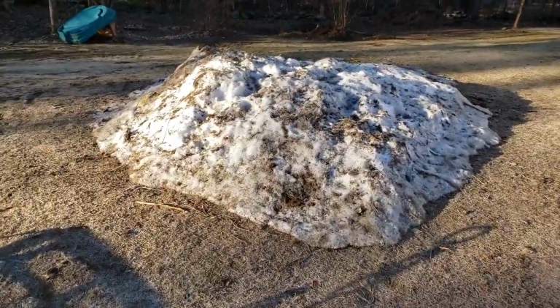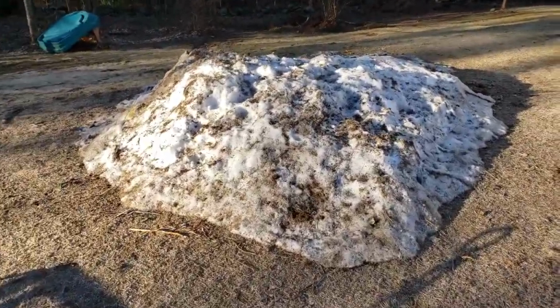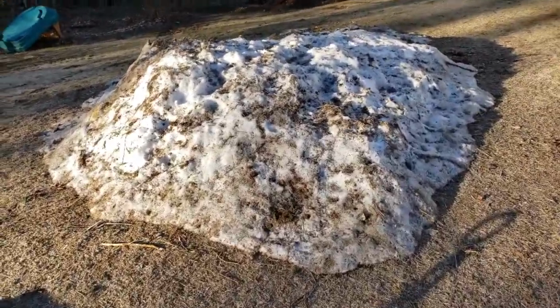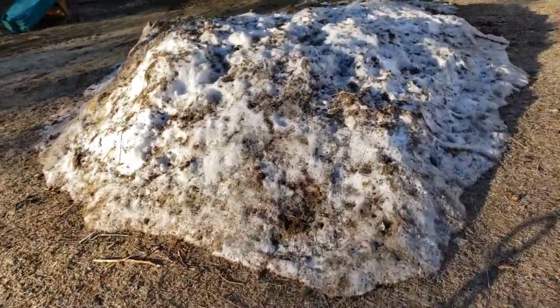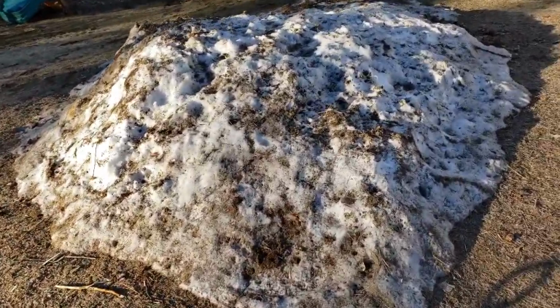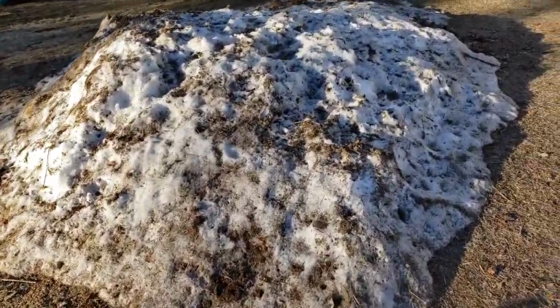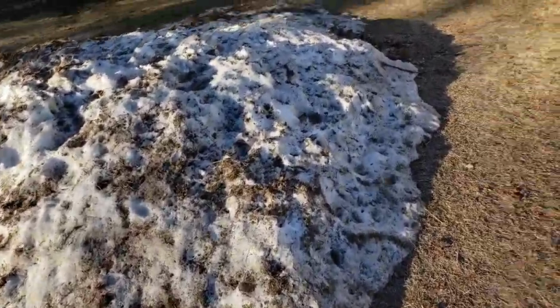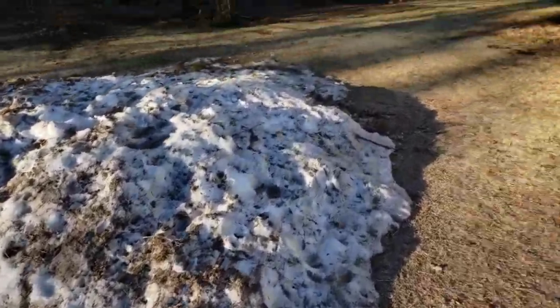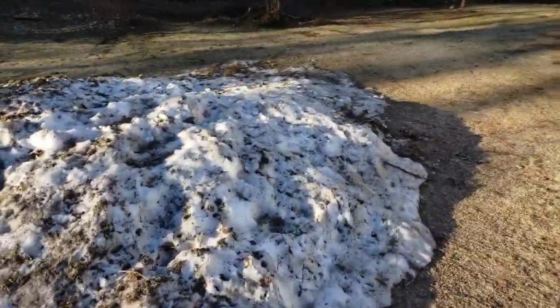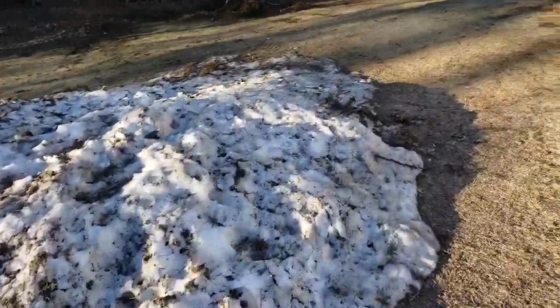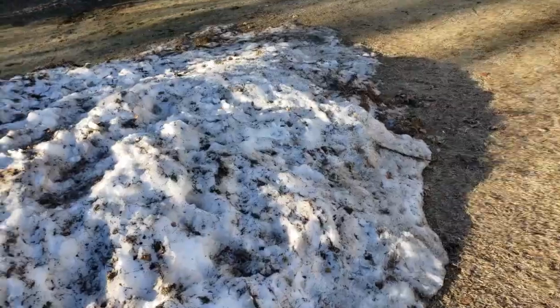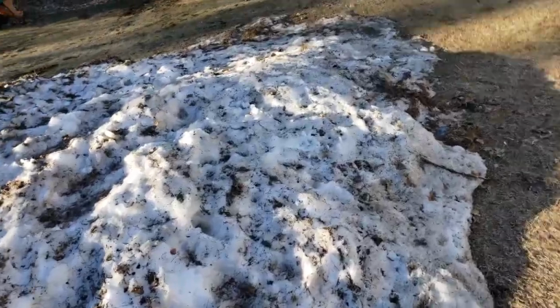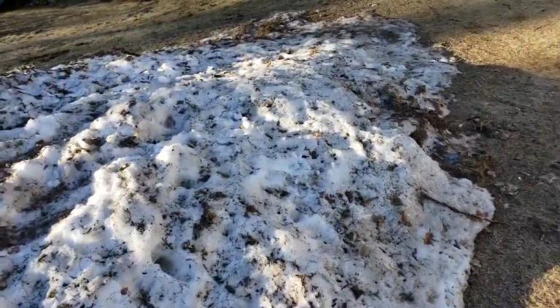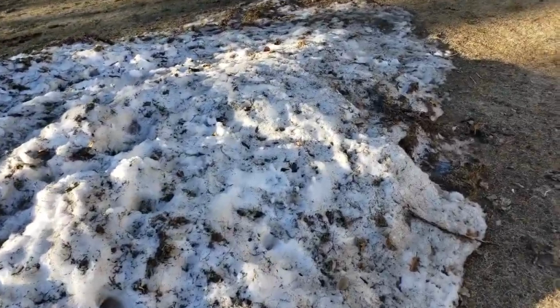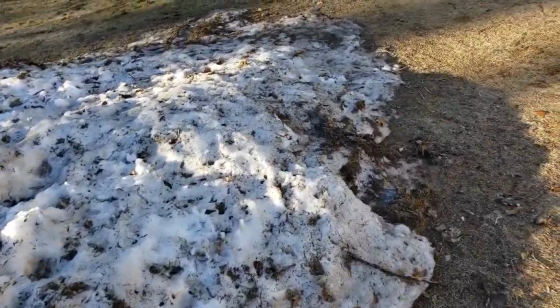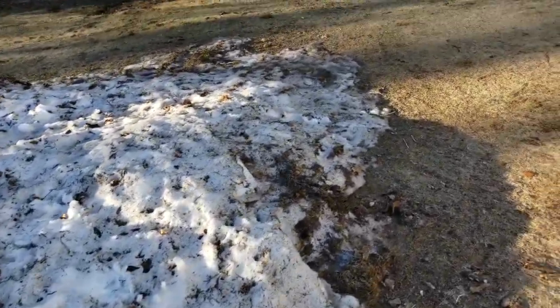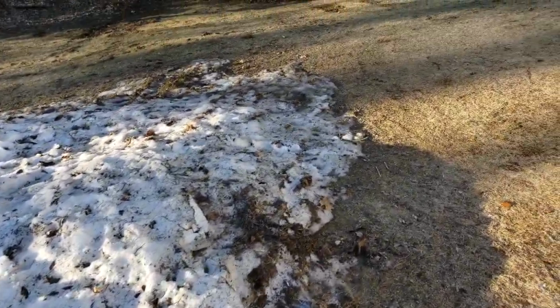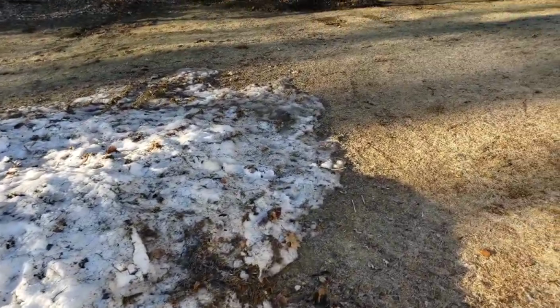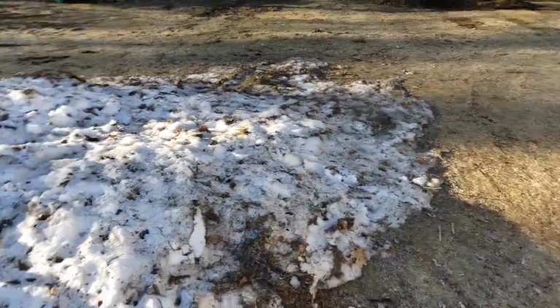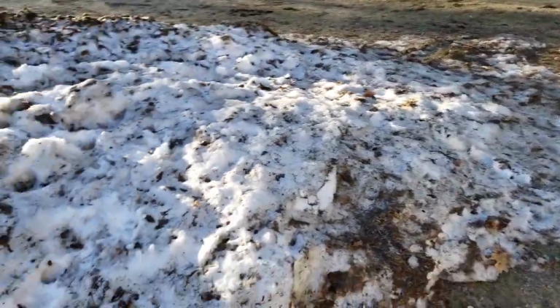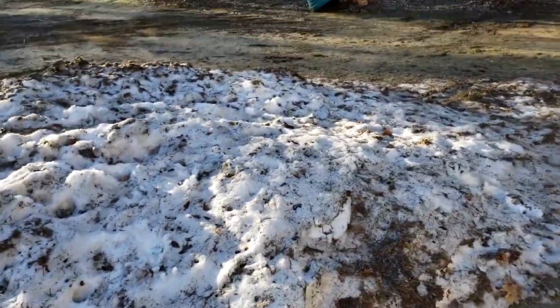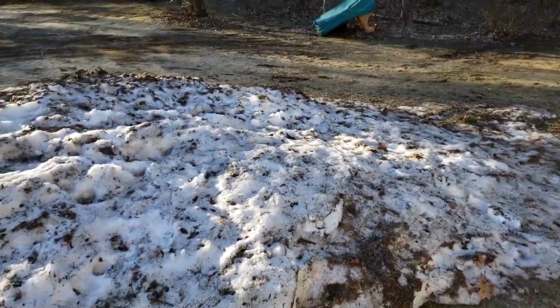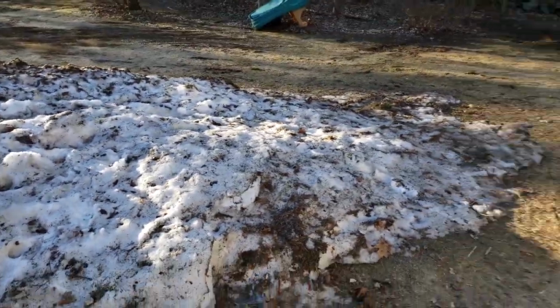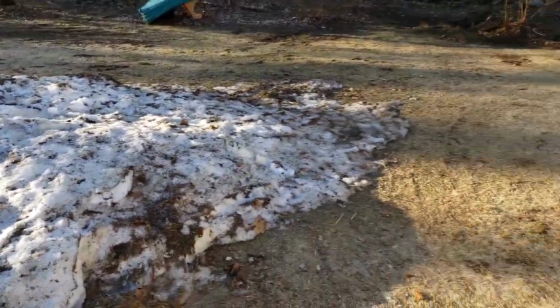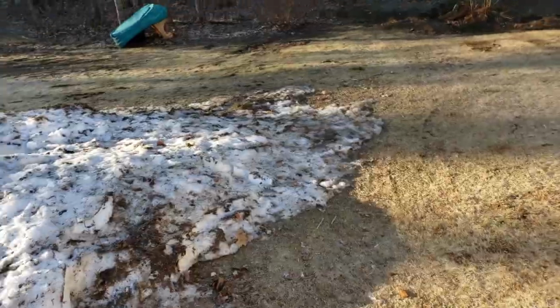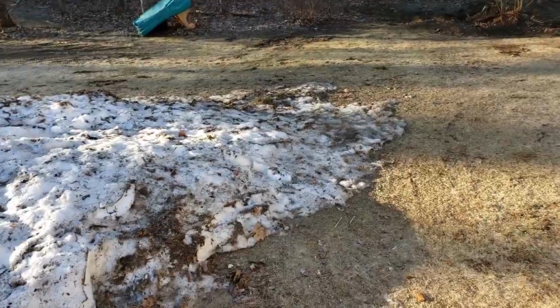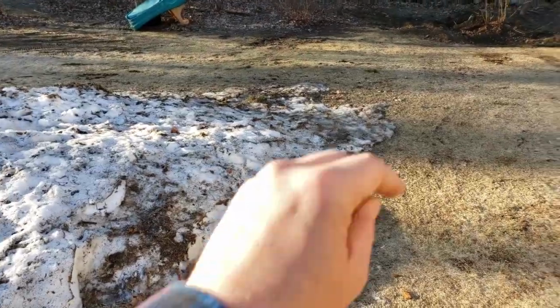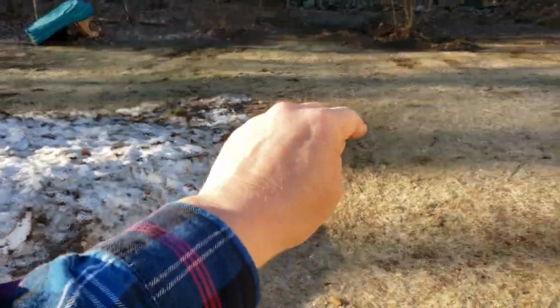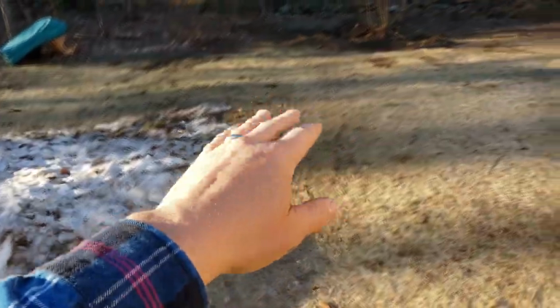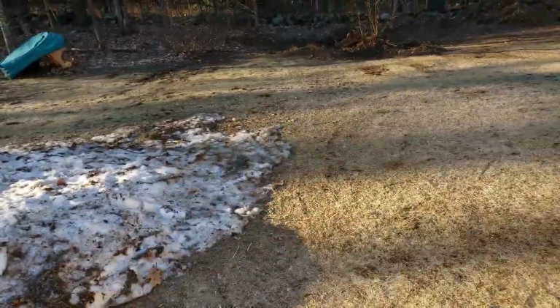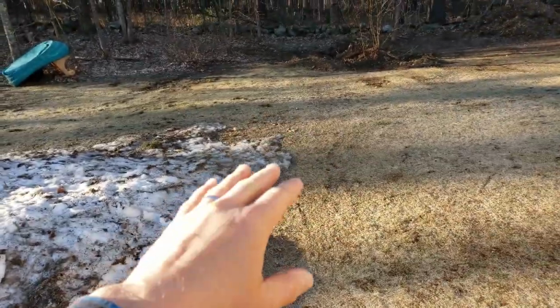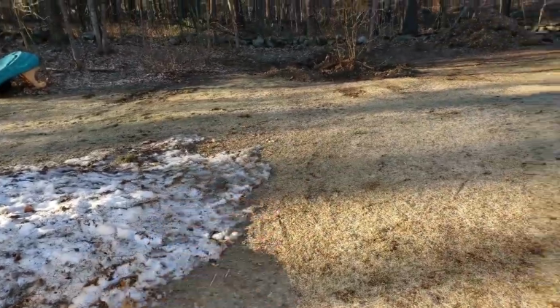This is our sledding pile. It looks grotesque at this point, but that's what happens when you scoop snow all winter. It's slowly melting — melt, freeze, melt, freeze.